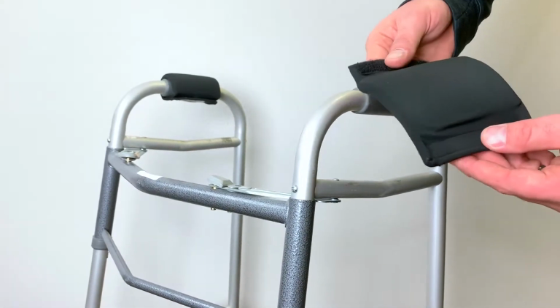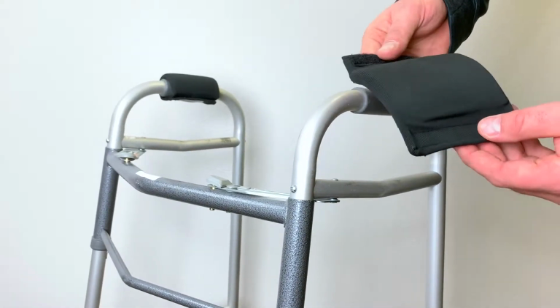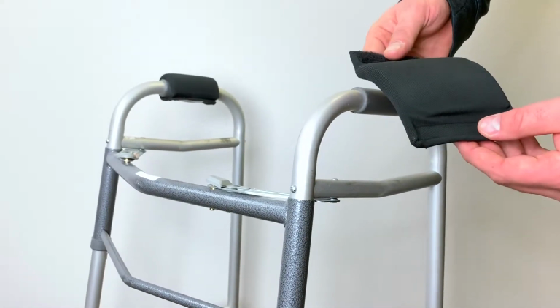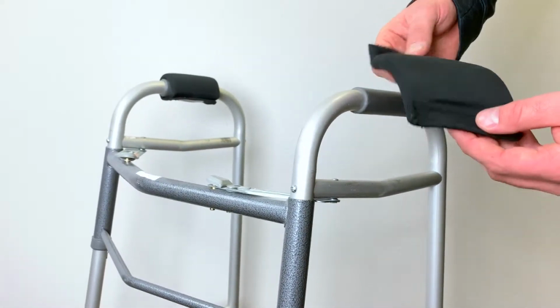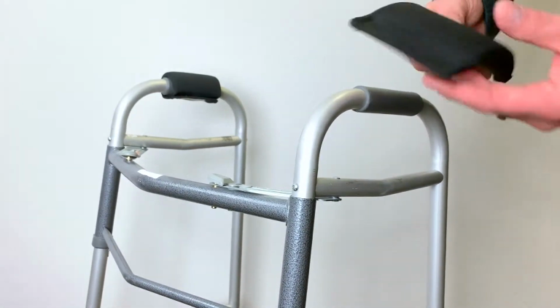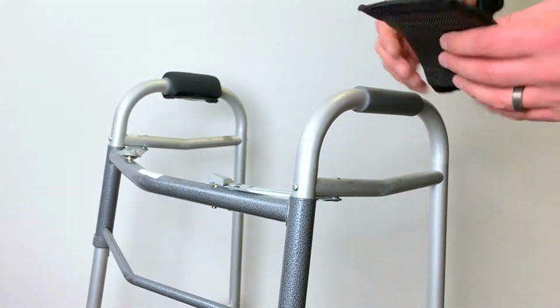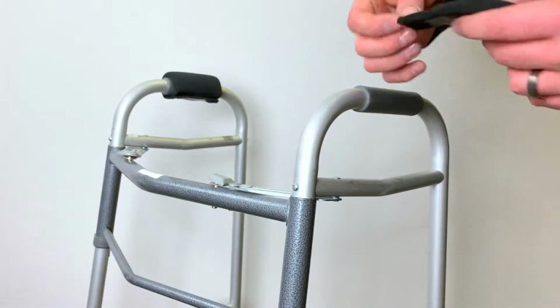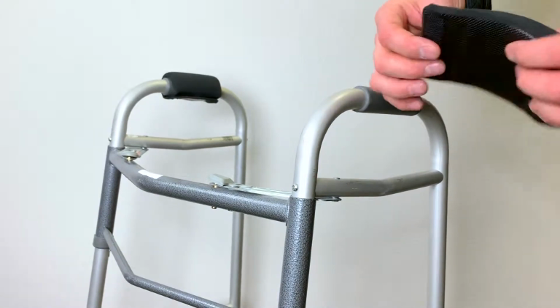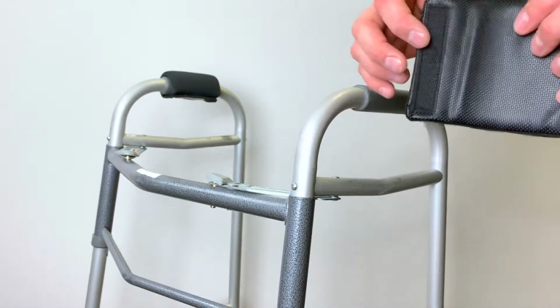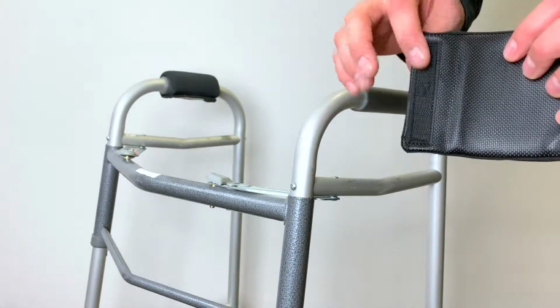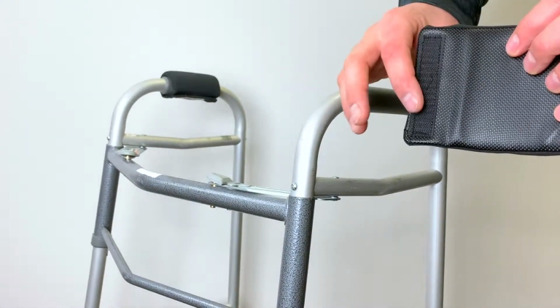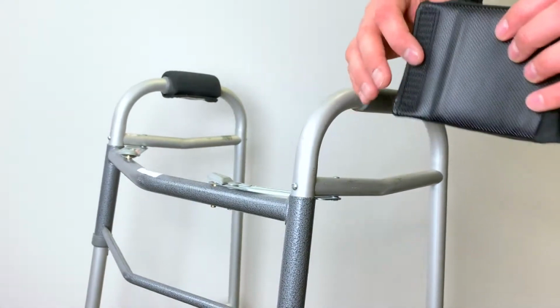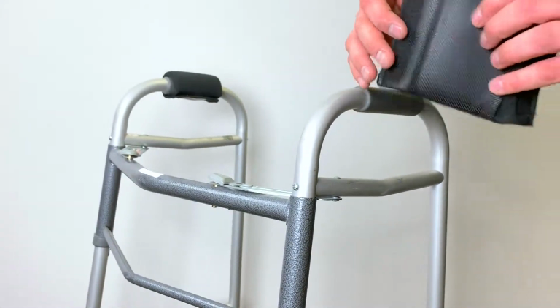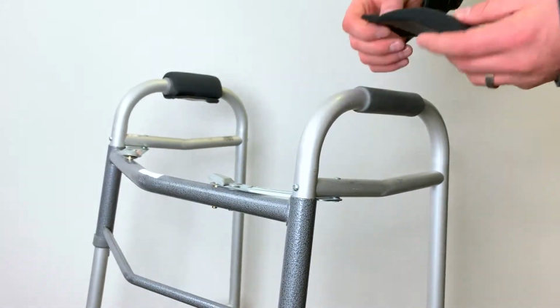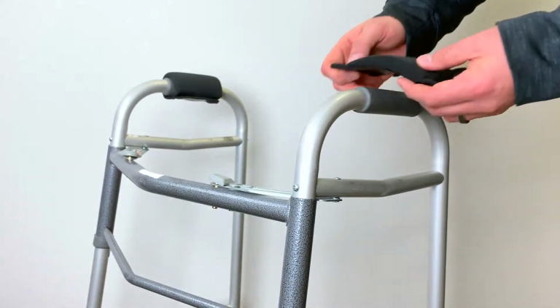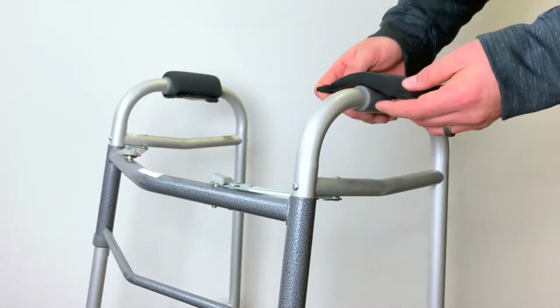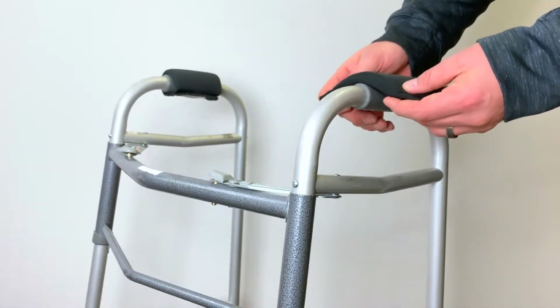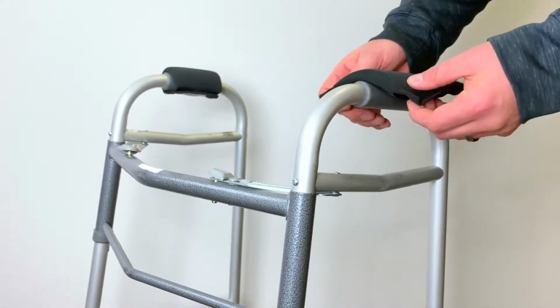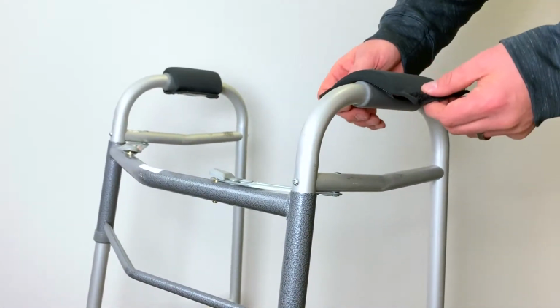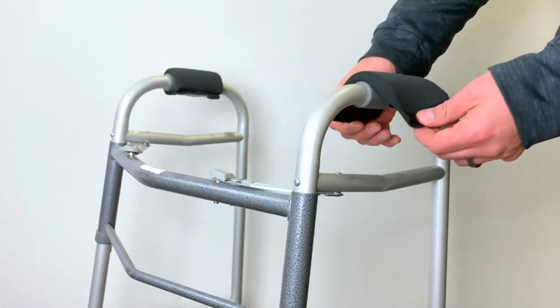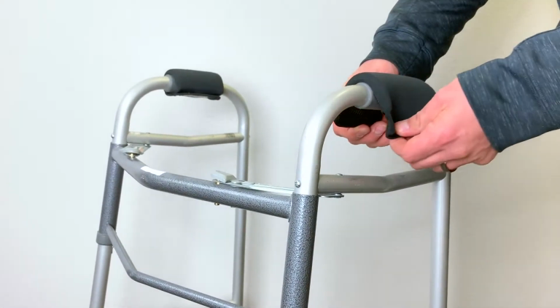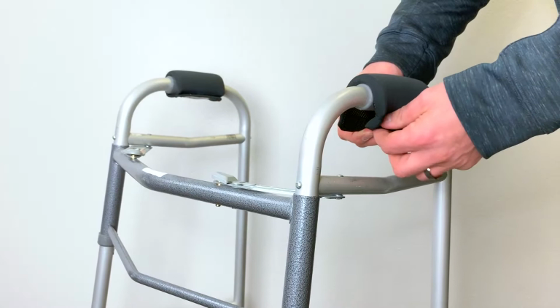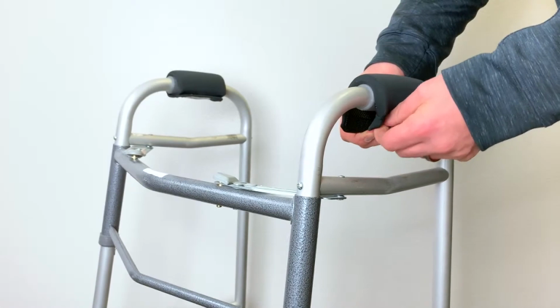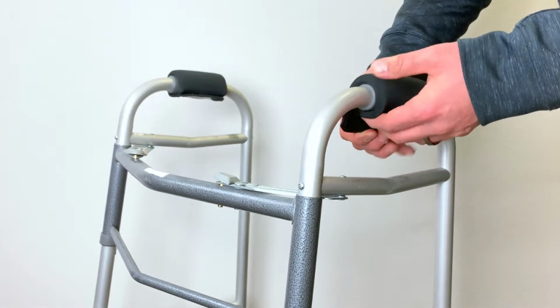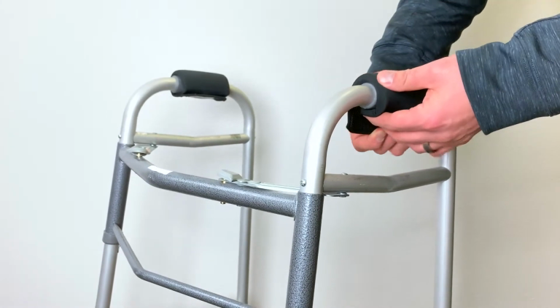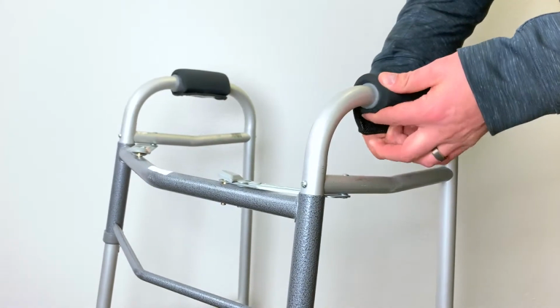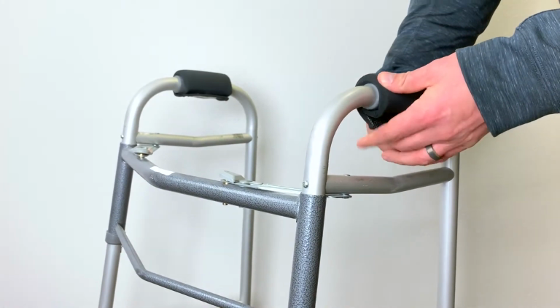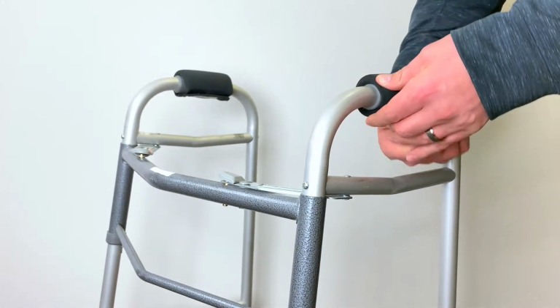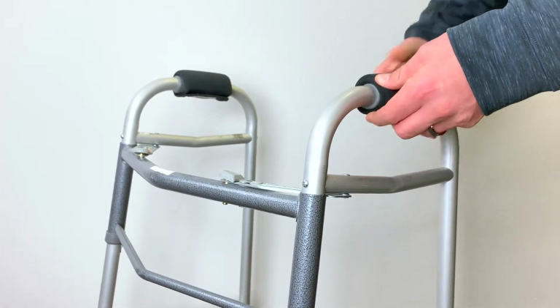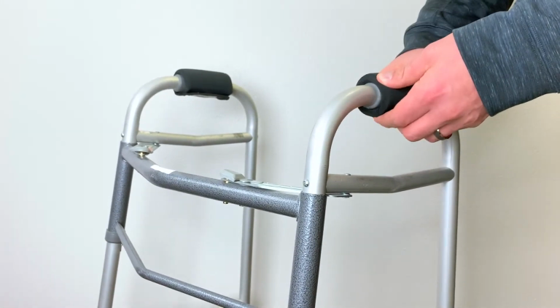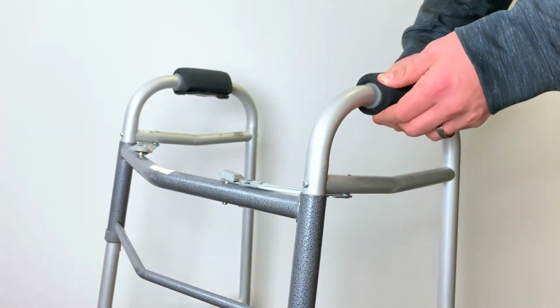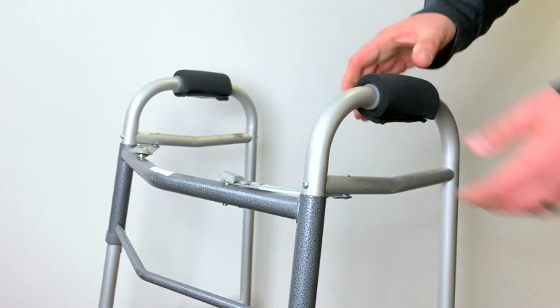What you would like to do is take the pad, make sure the hook is on the outside, and wrap it clockwise underneath the handle of your walker.